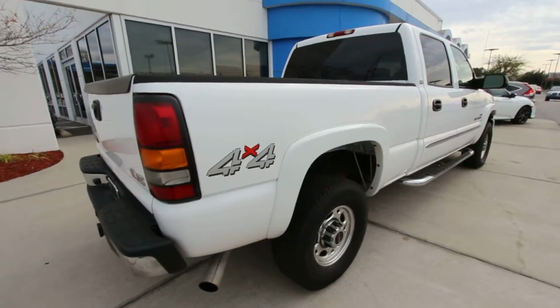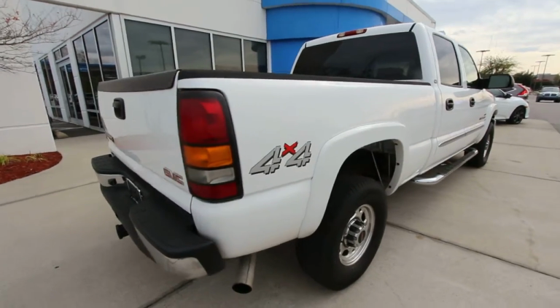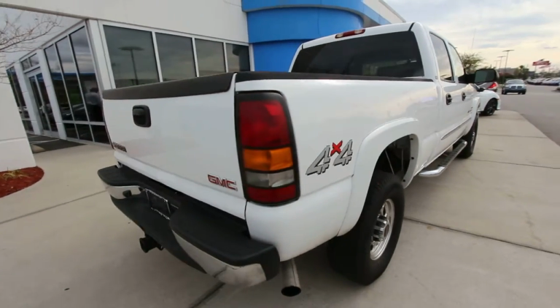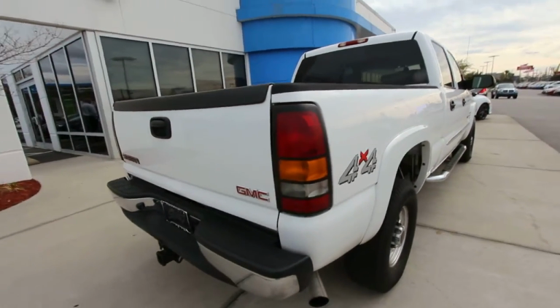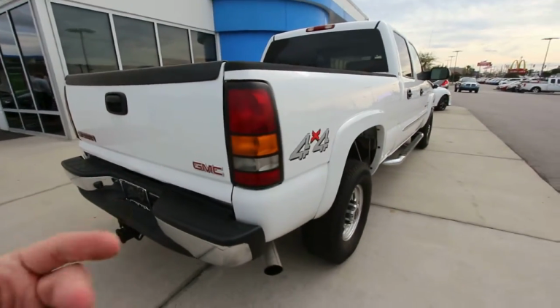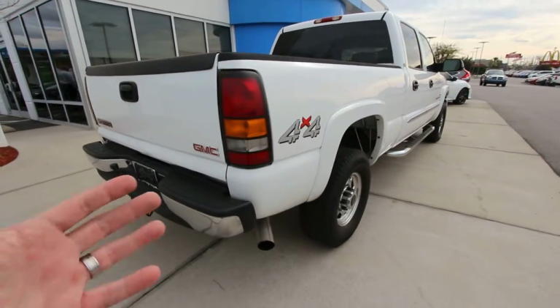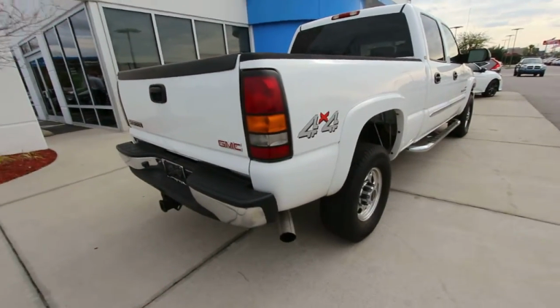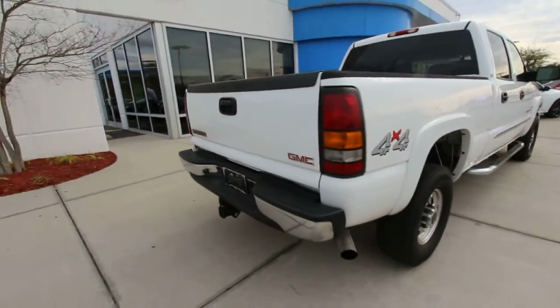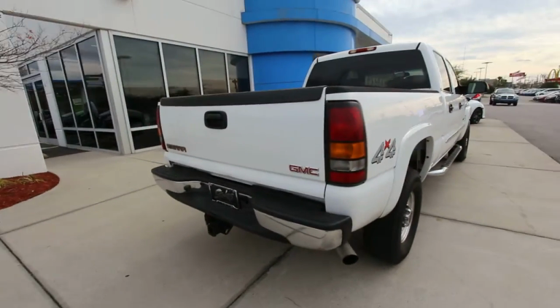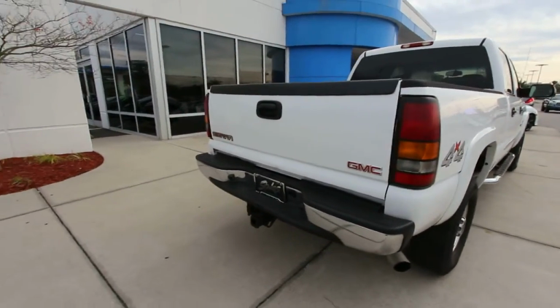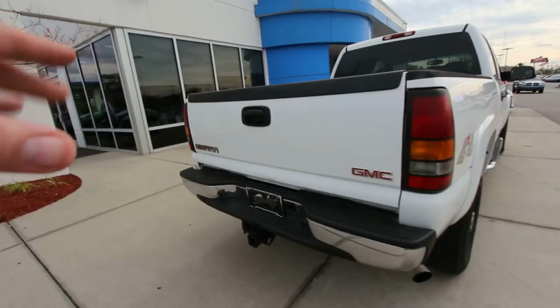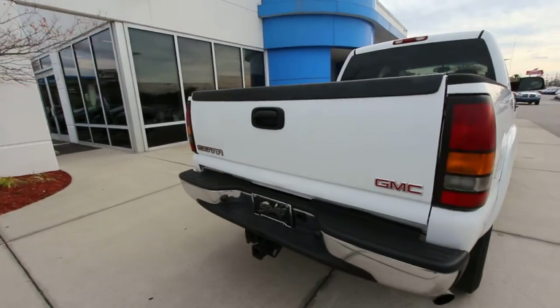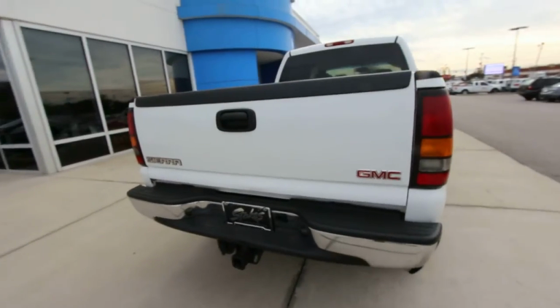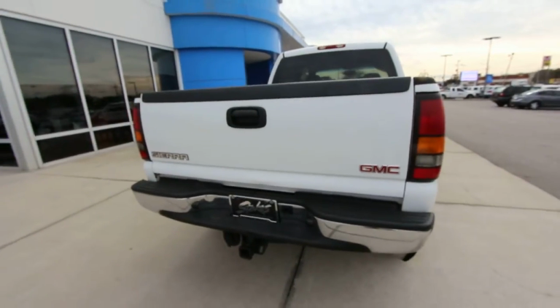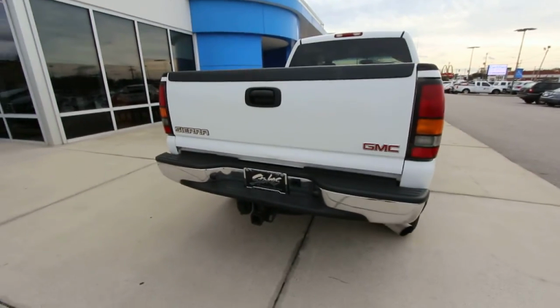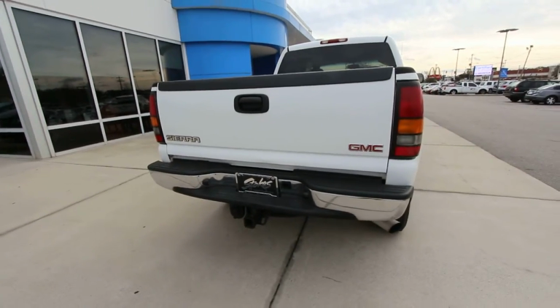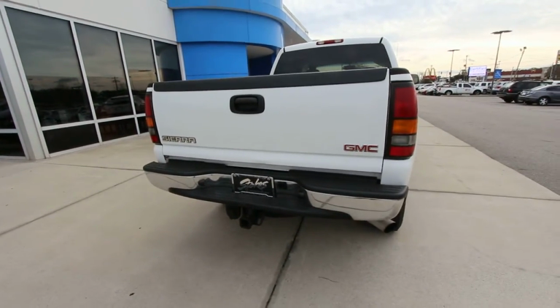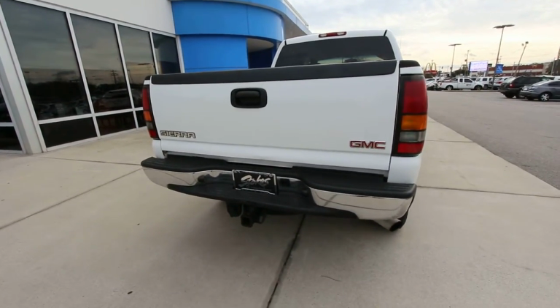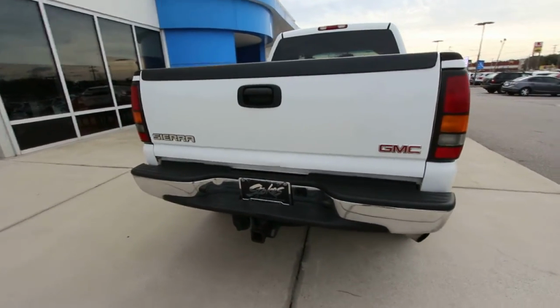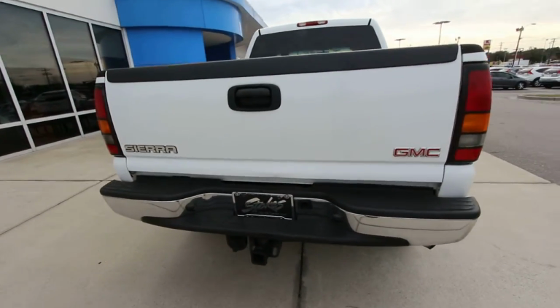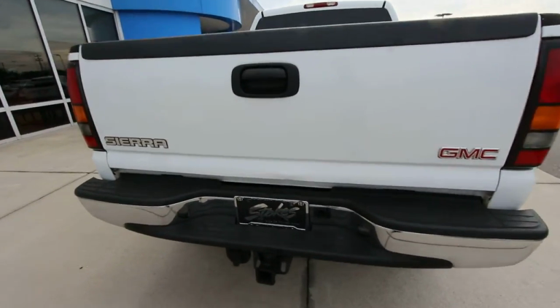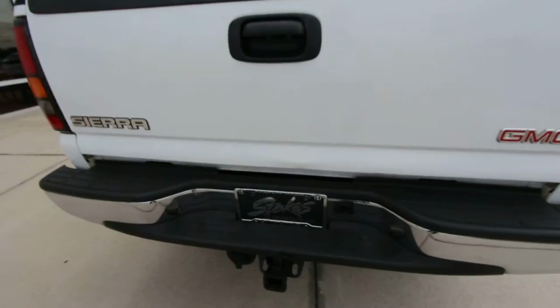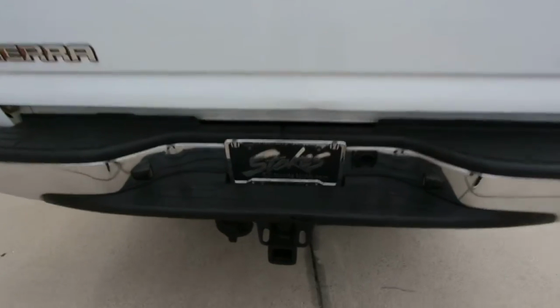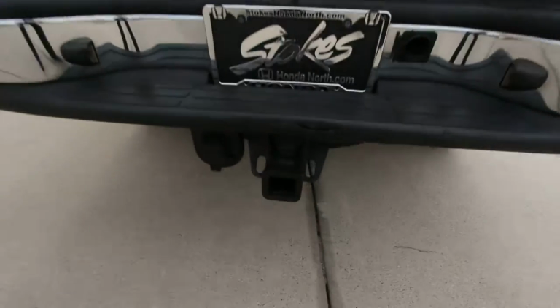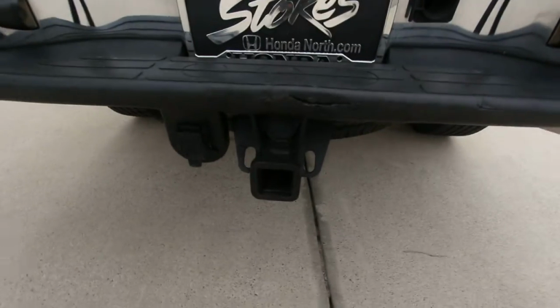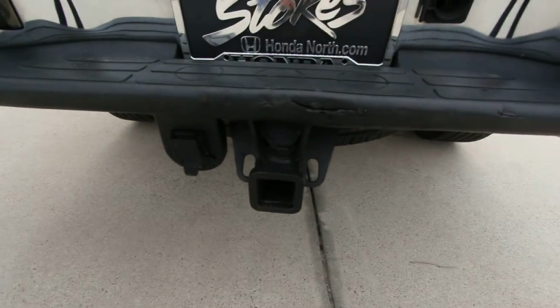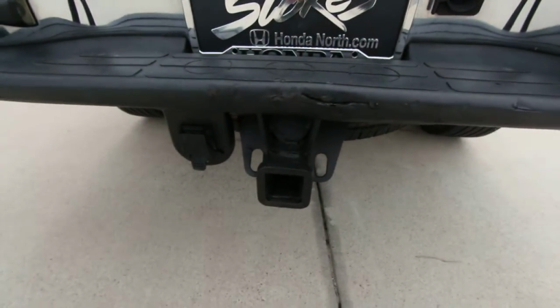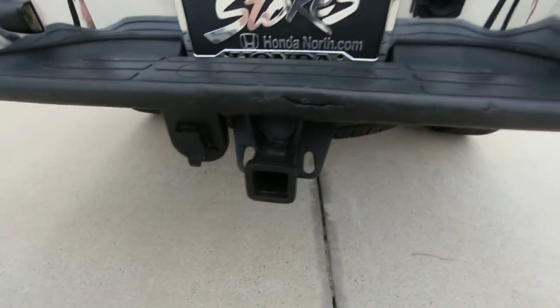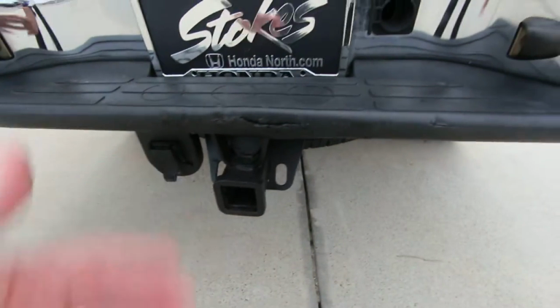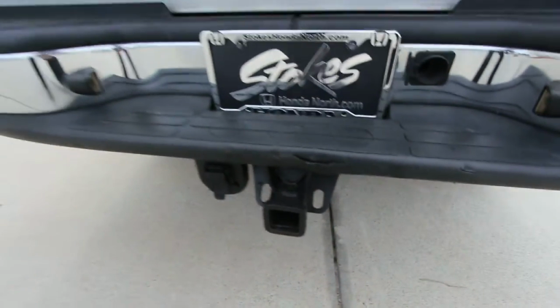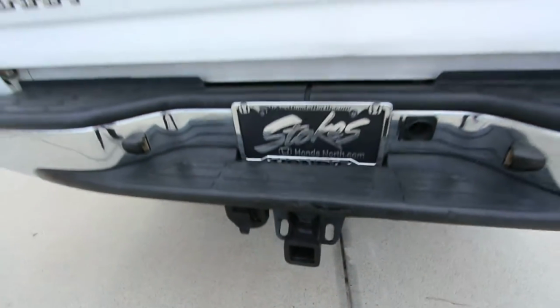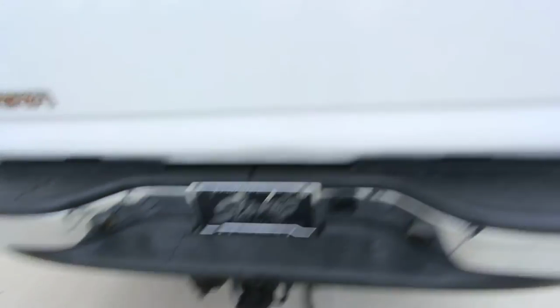Good looking truck. Diesel — it's going to blow out that black smoke. I've seen guys in videos smoking out the highways and stuff. But anyways, pretty nice truck here for the most part. Does got your tow package right back there so you can get the job done.